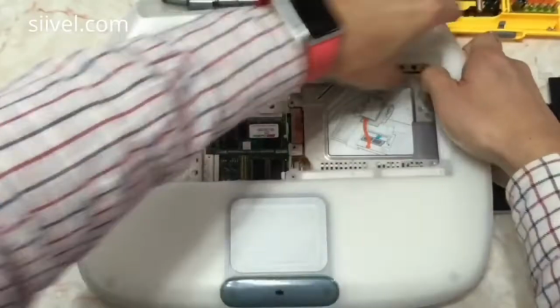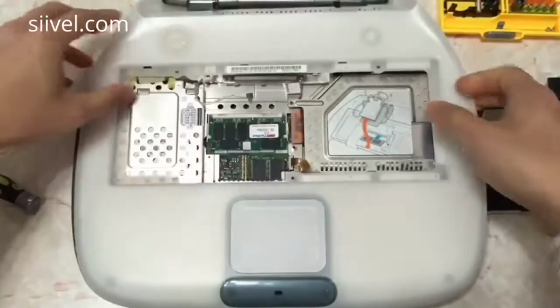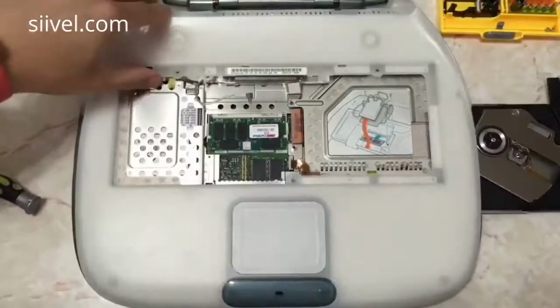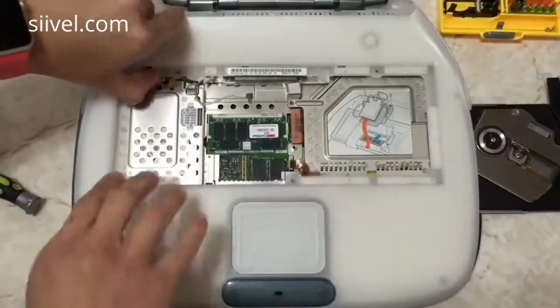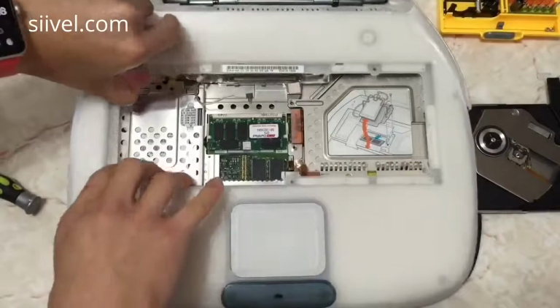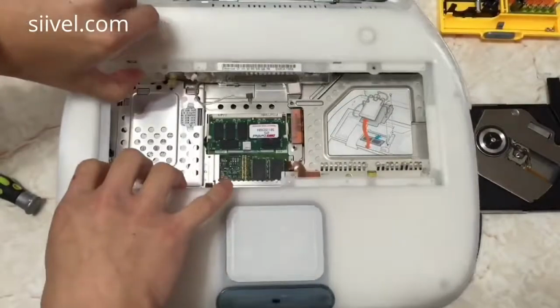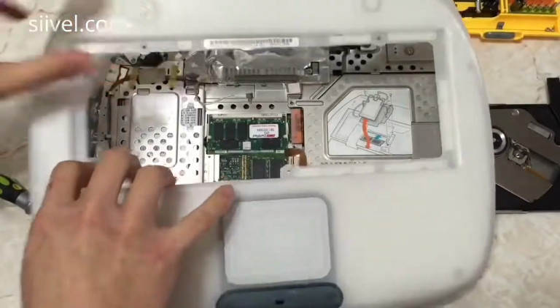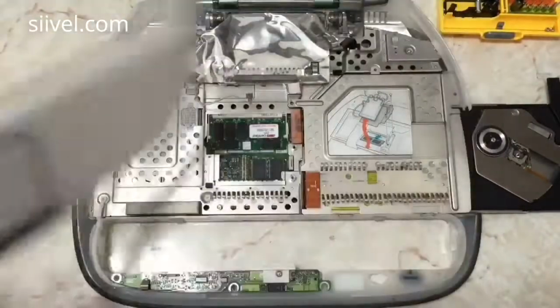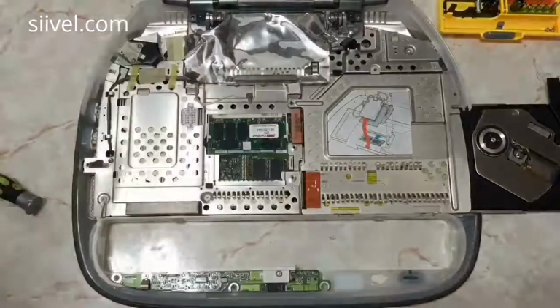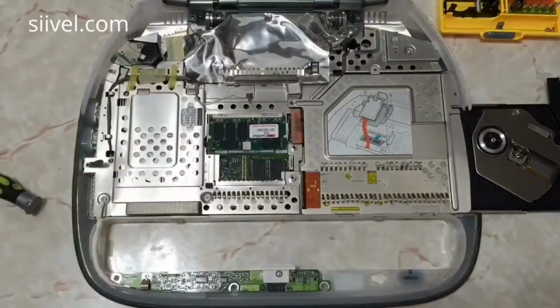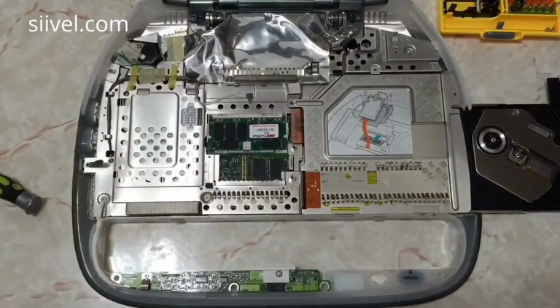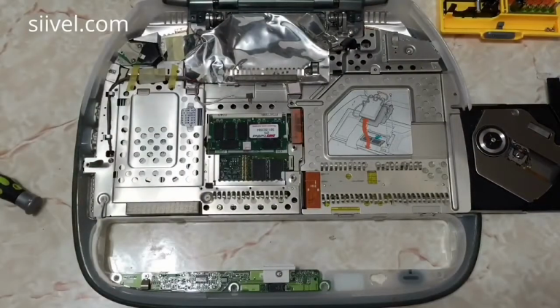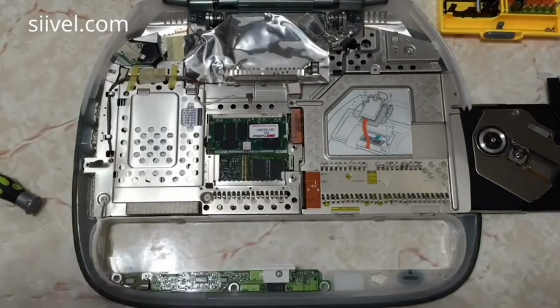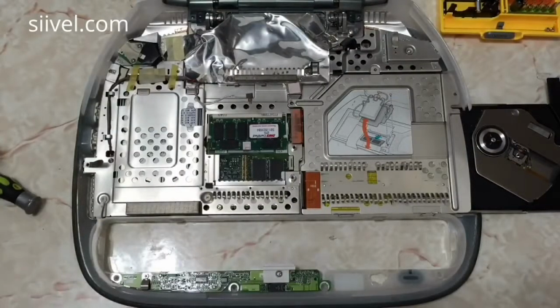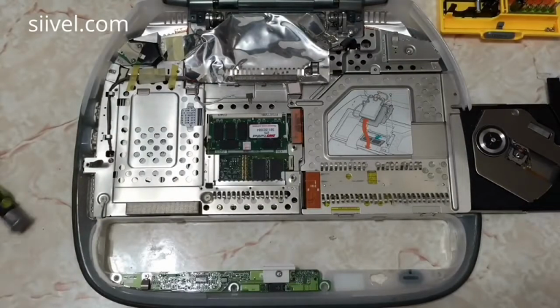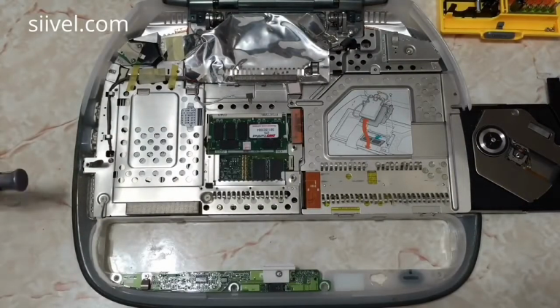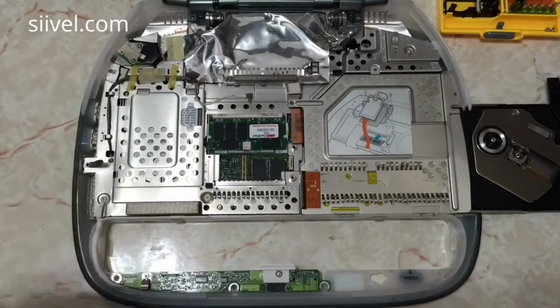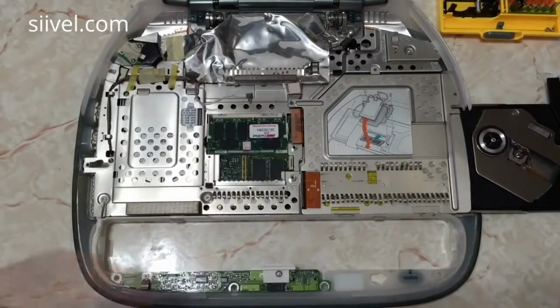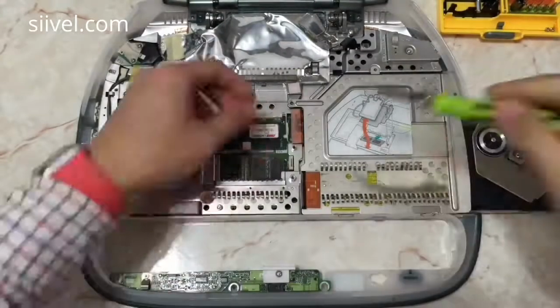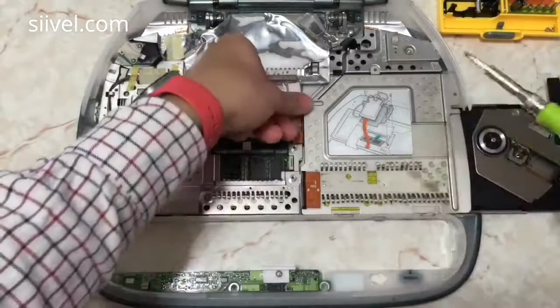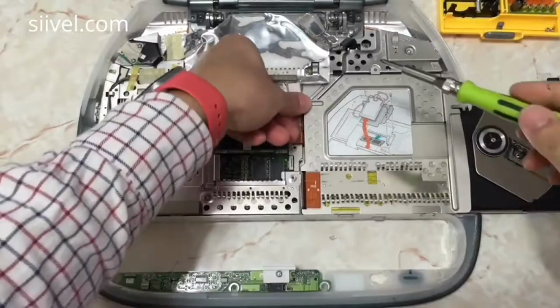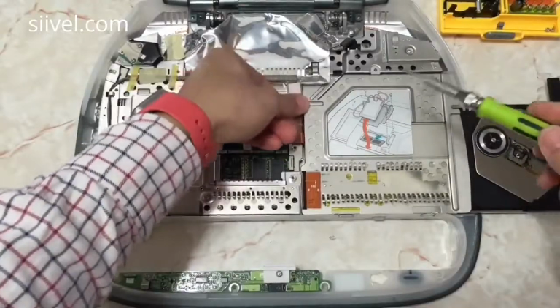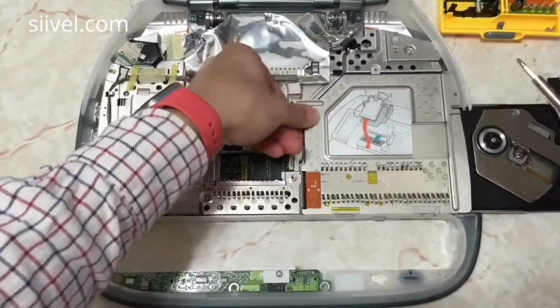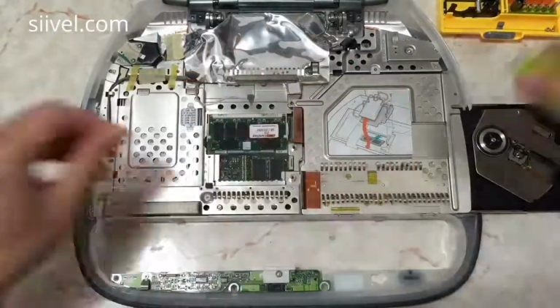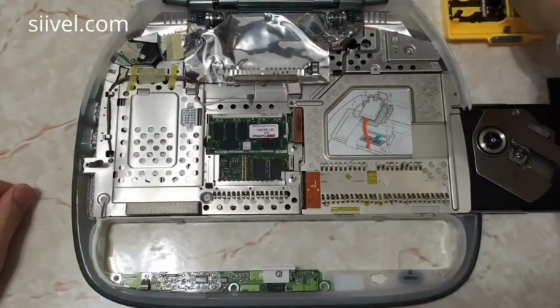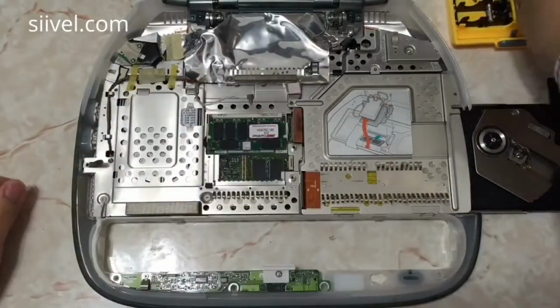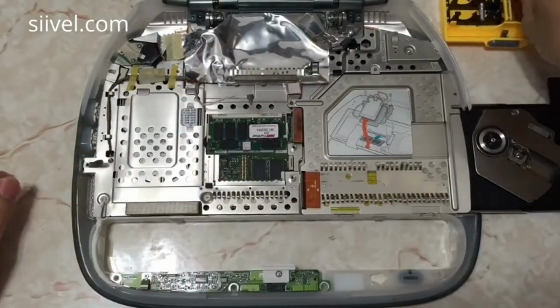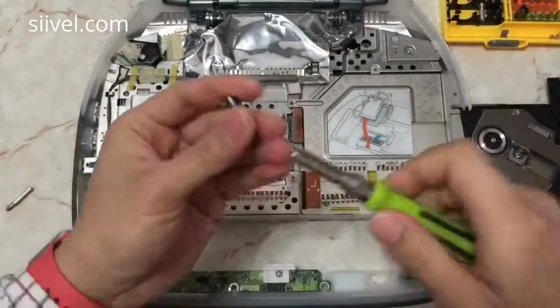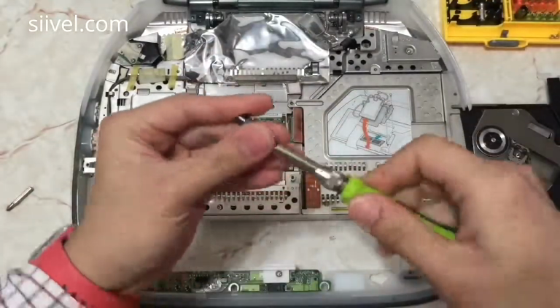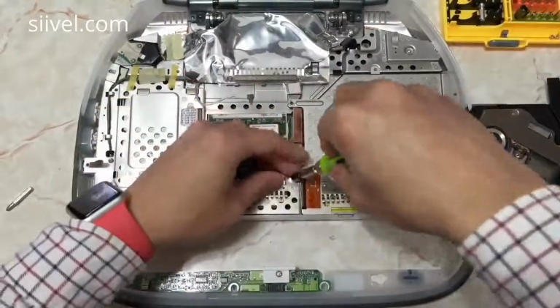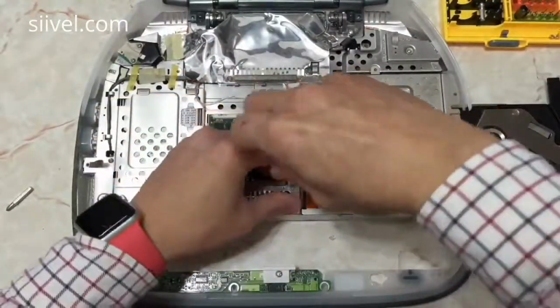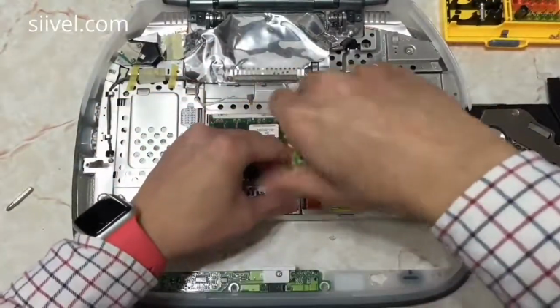Accessing the hard disk of the iBook G3 clamshell is quite complicated. First of all, we need to remove the plastic cover of the iBook G3. Please remember to unplug the wire between the plastic case and the main body.